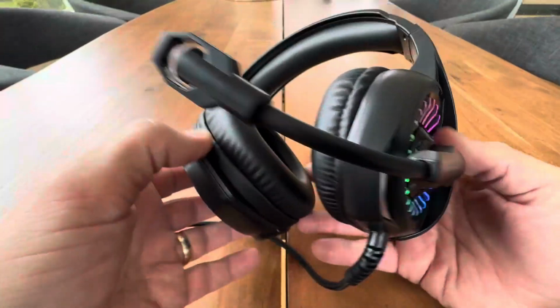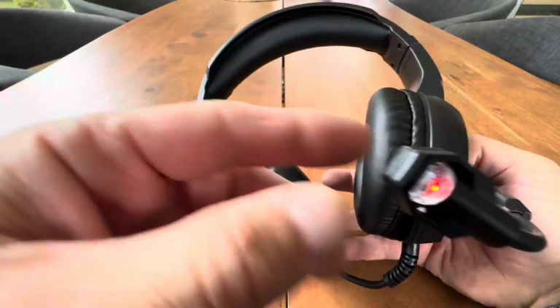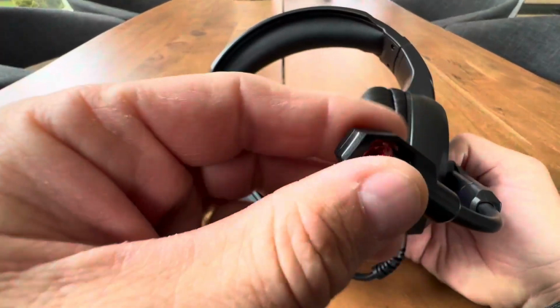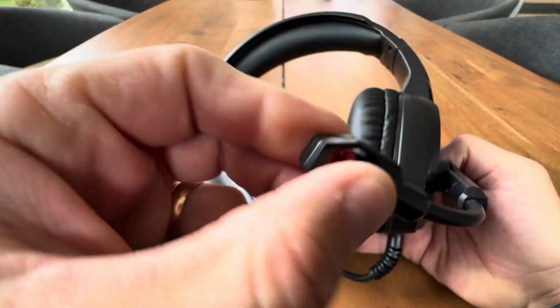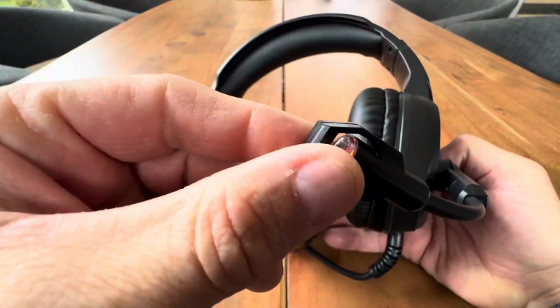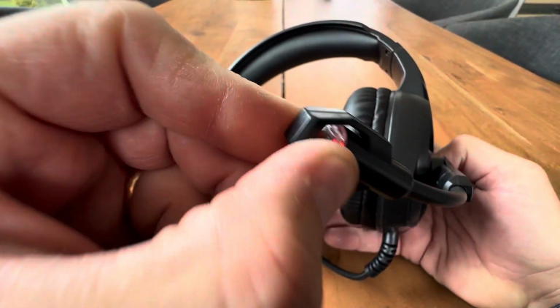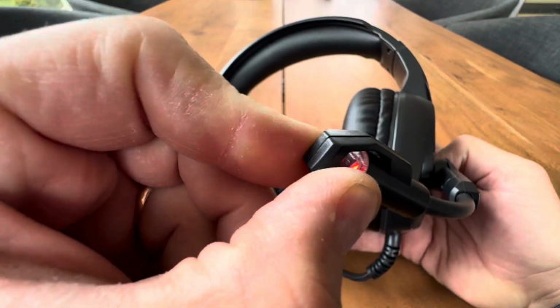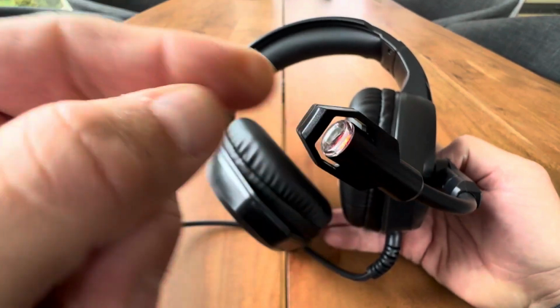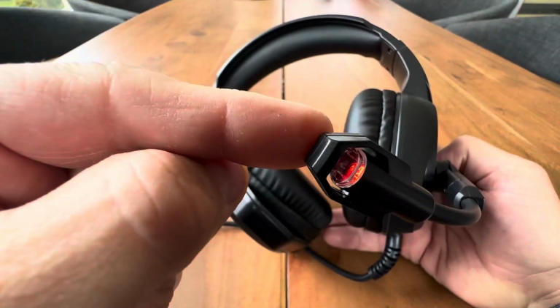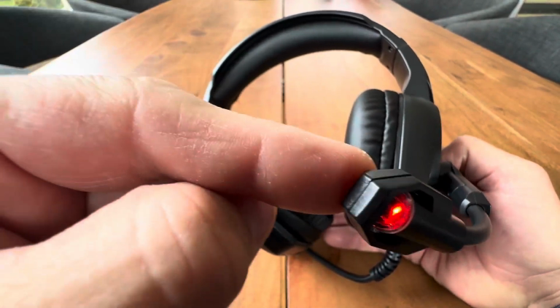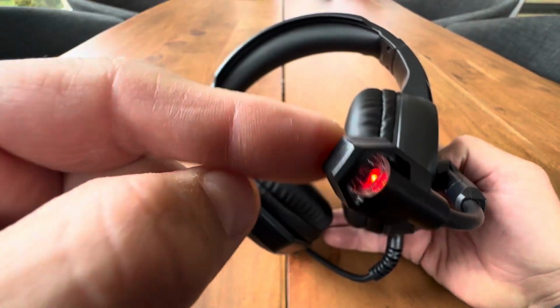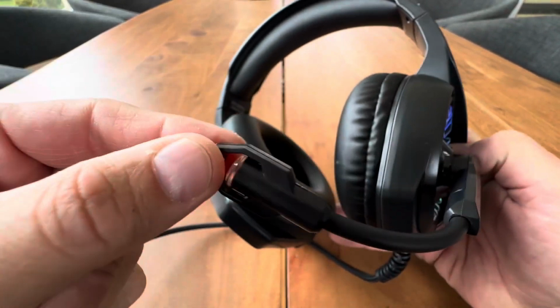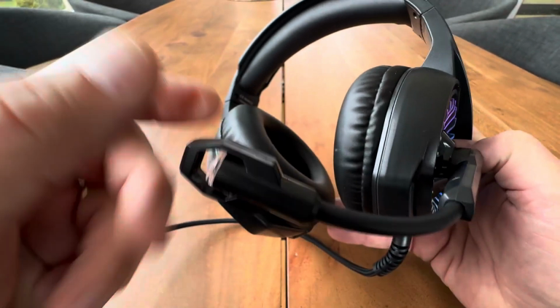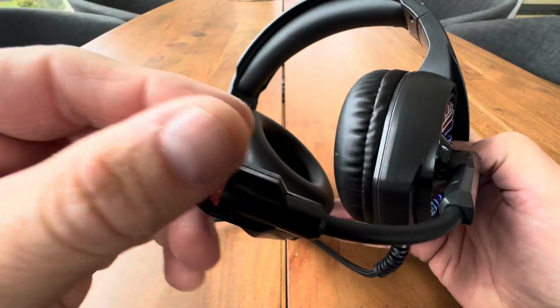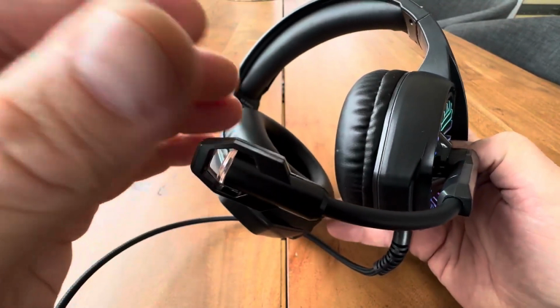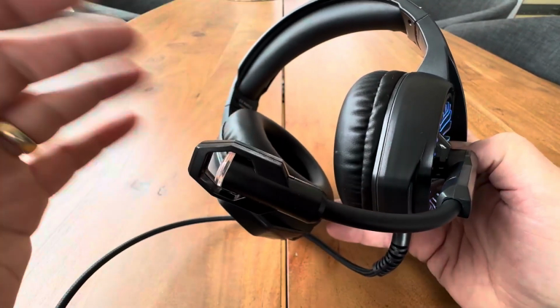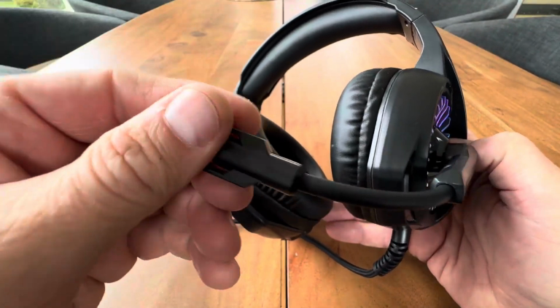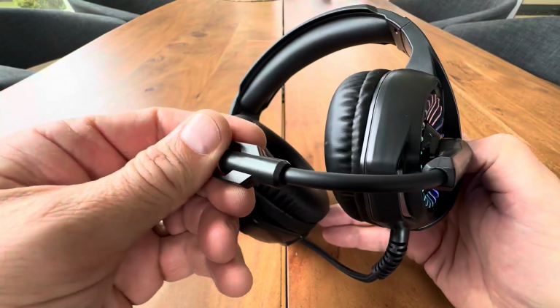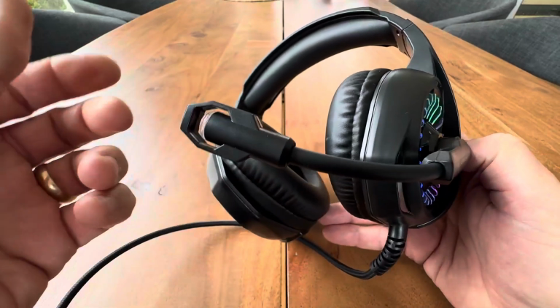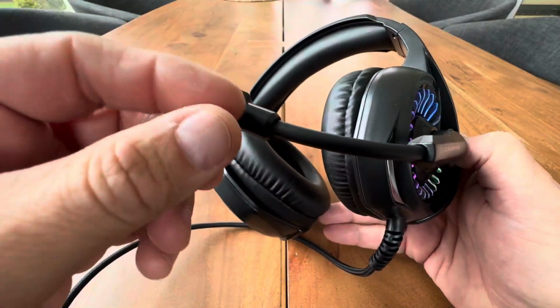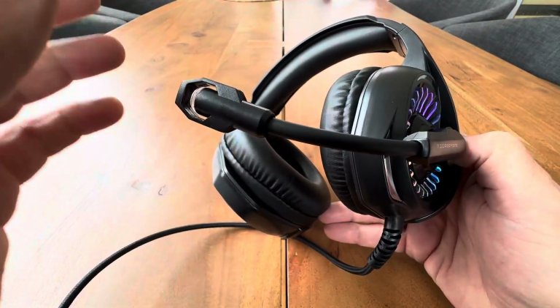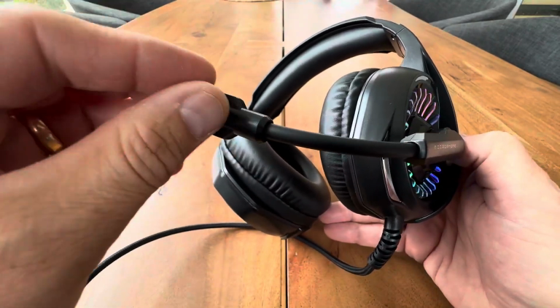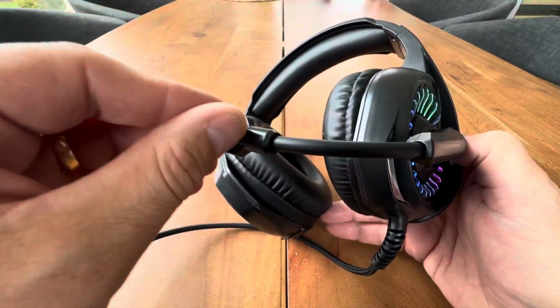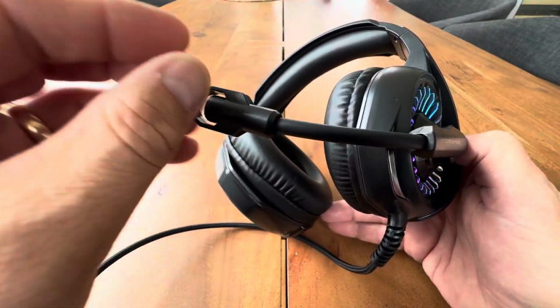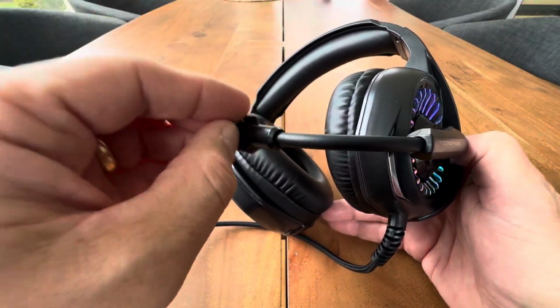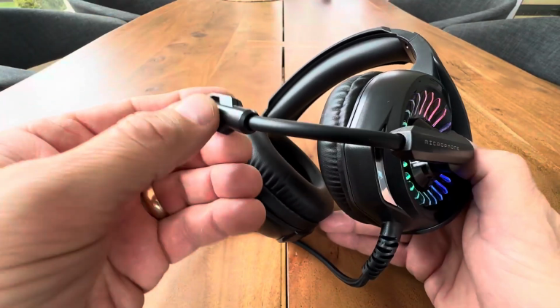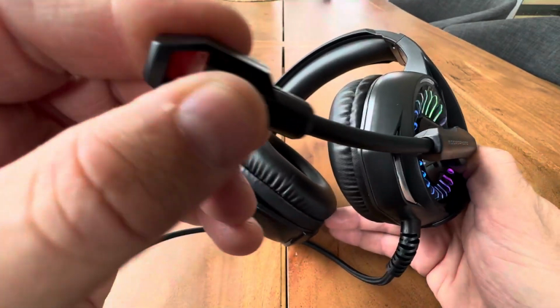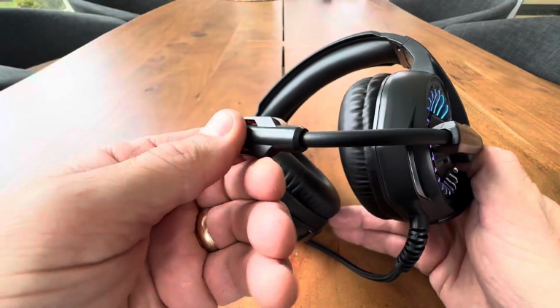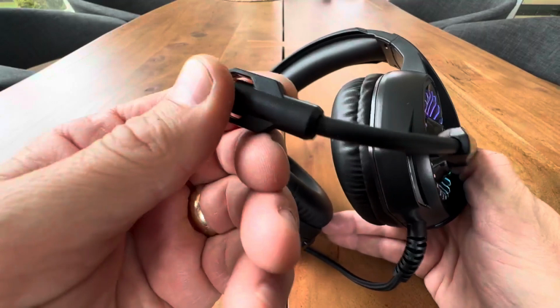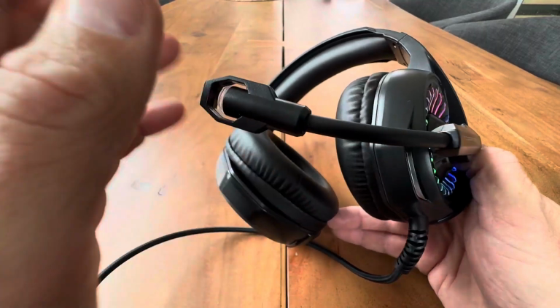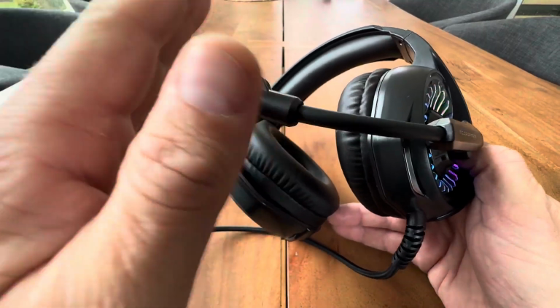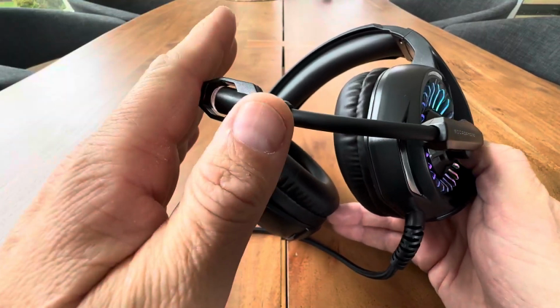It also has a 360 degree voice pickup microphone with noise cancellation. So everyone's not going to hear all that background noise. You're not going to hear all that with the noise cancellation mic, so that's really nice.